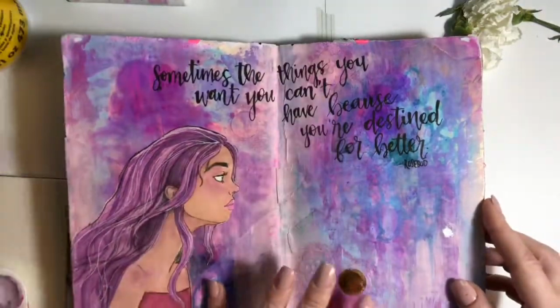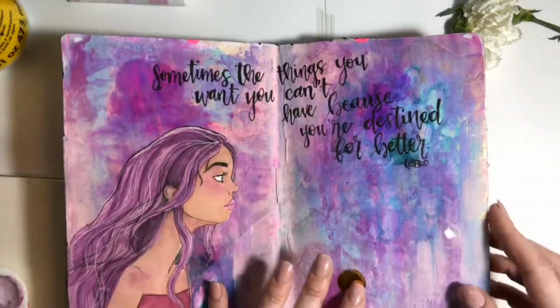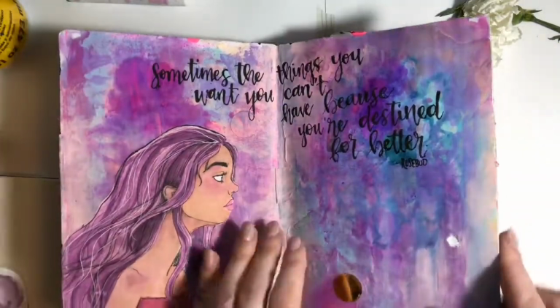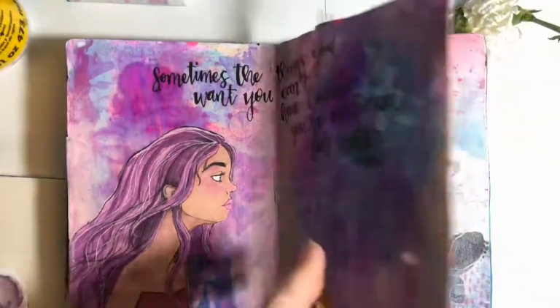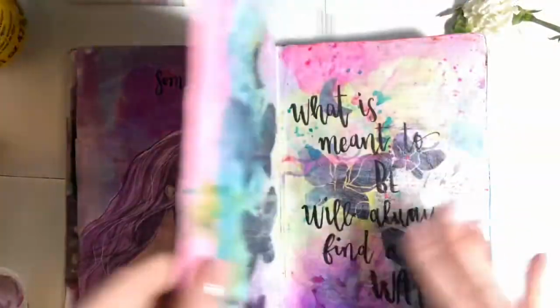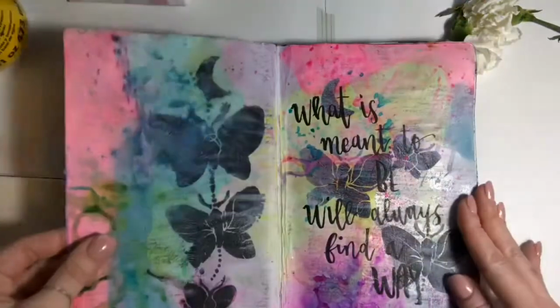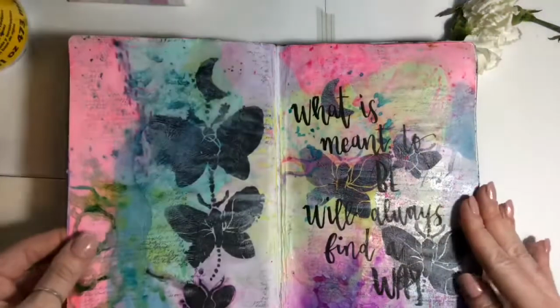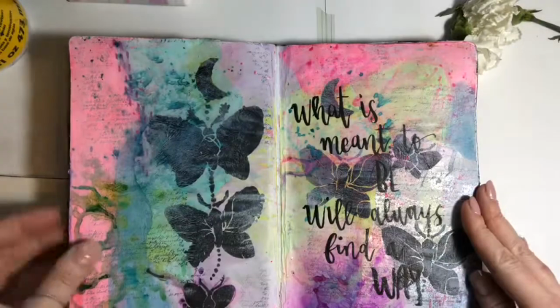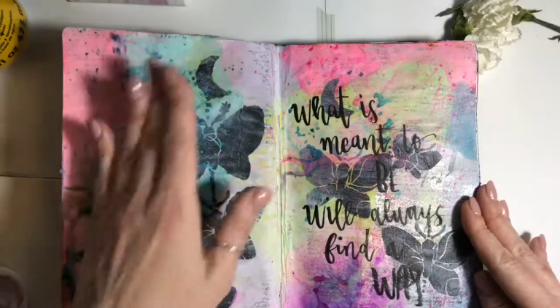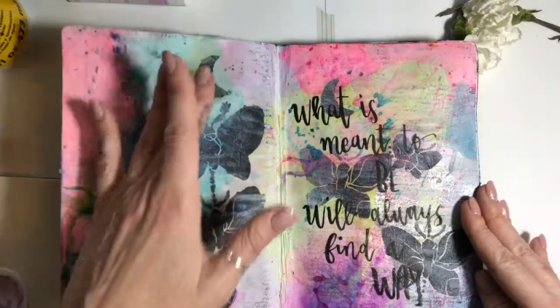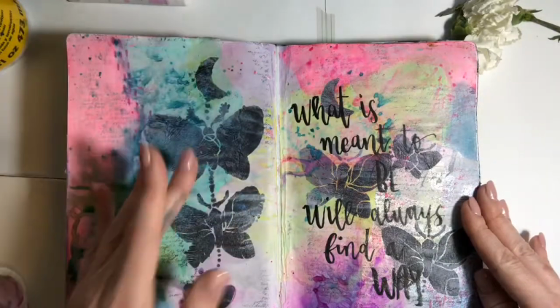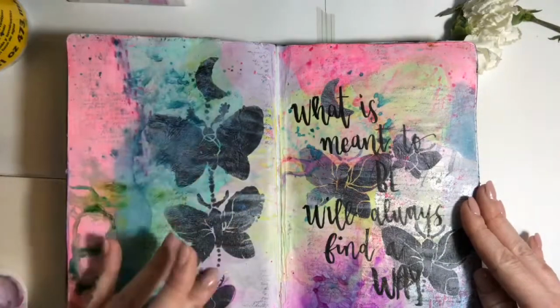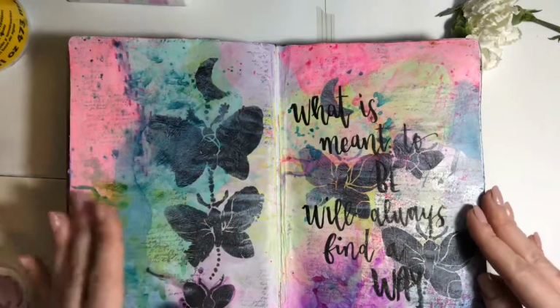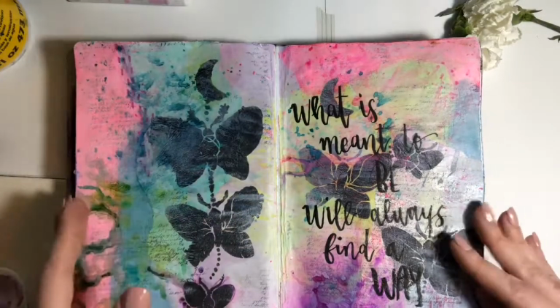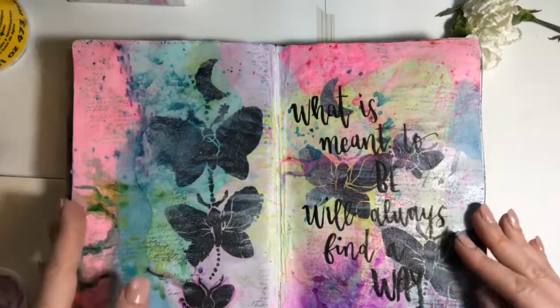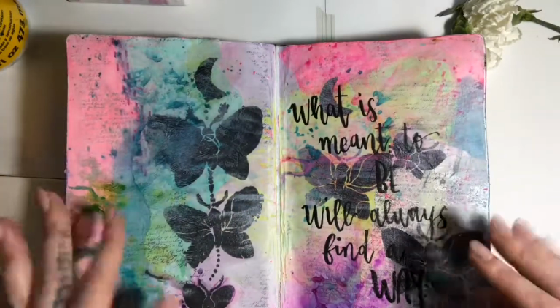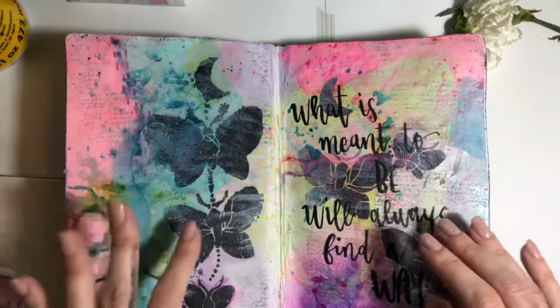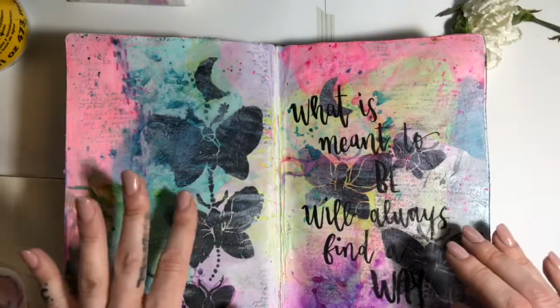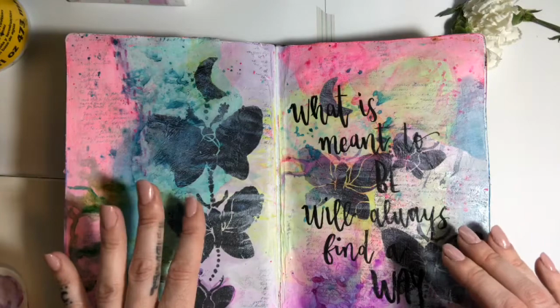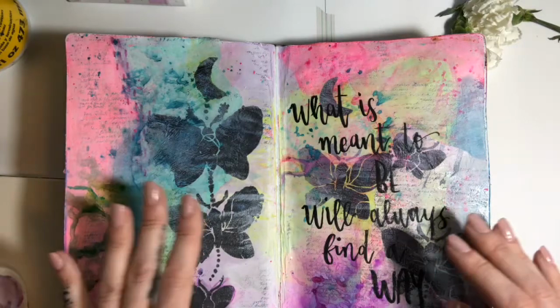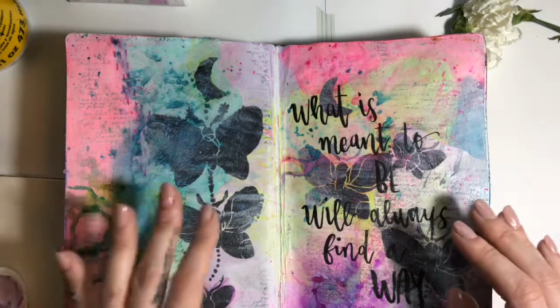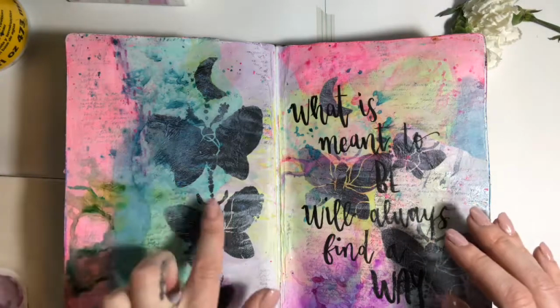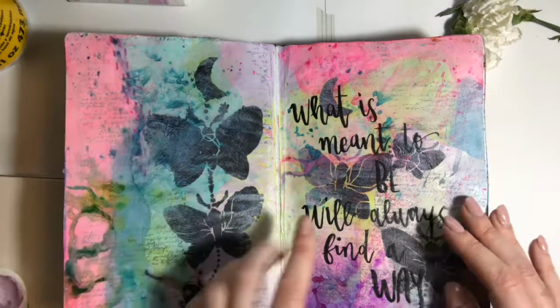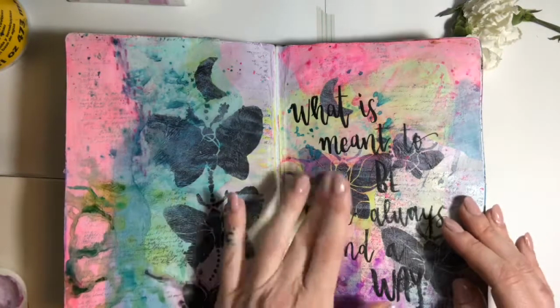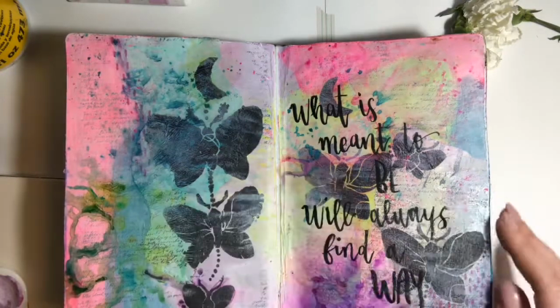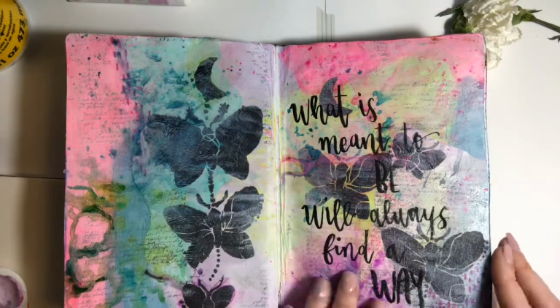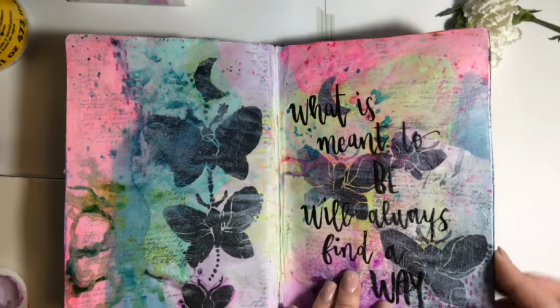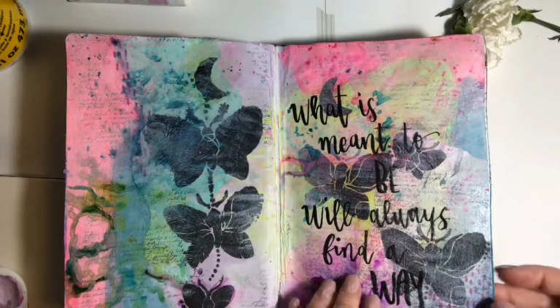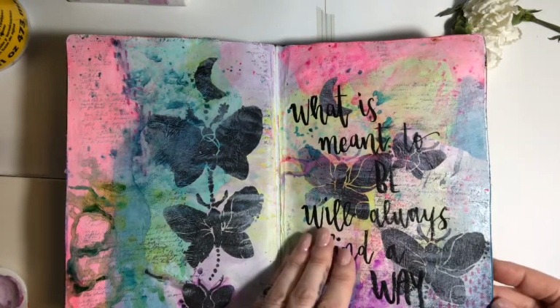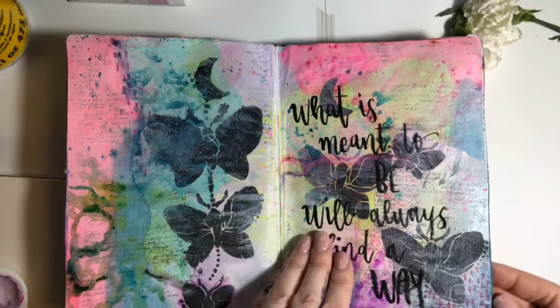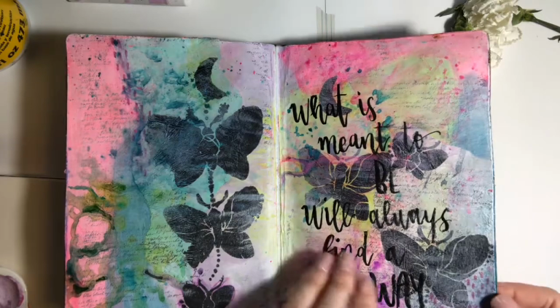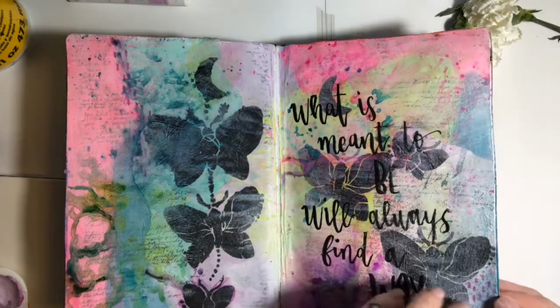I didn't like what I had going on in the background. I love adding little pieces, things you really can't see but I know they're there. One of my all-time favorite stencils — I think it's — but who made it? Let me know in the comments or the information.